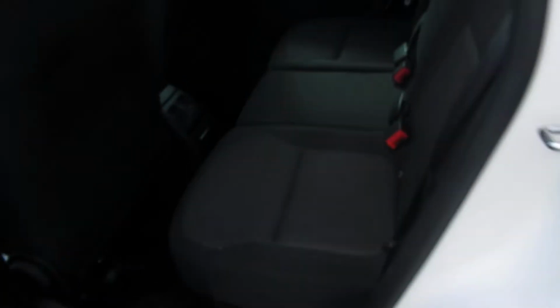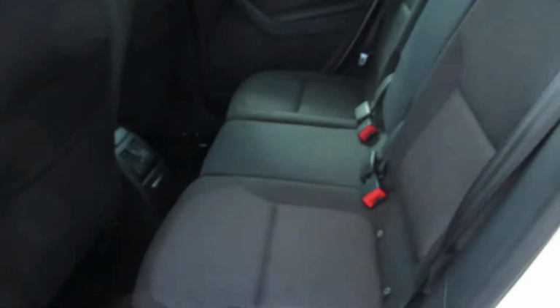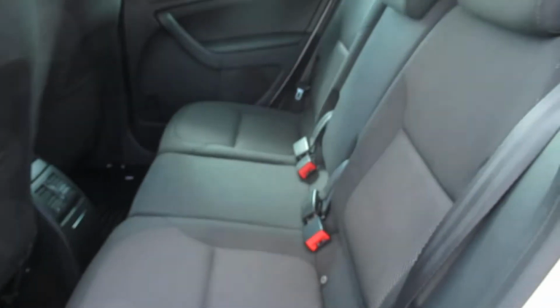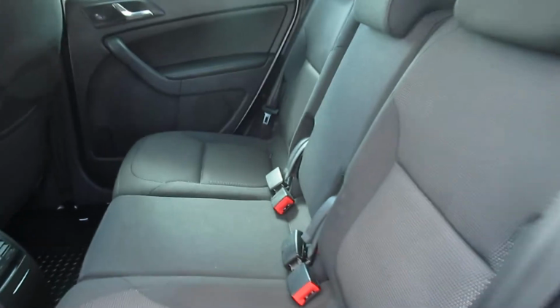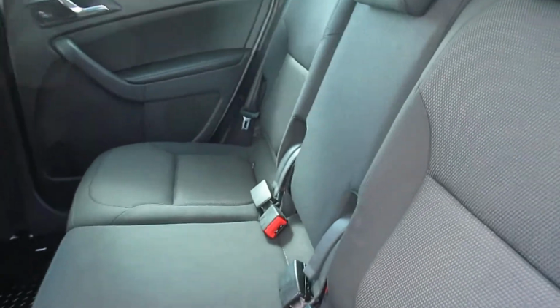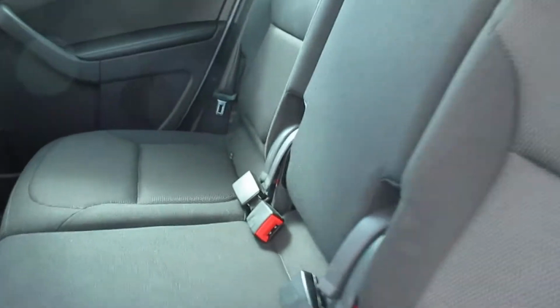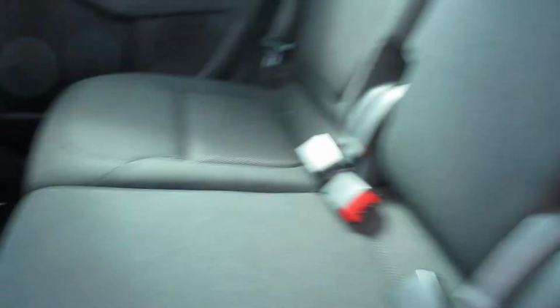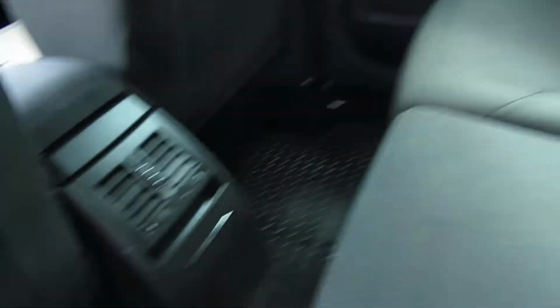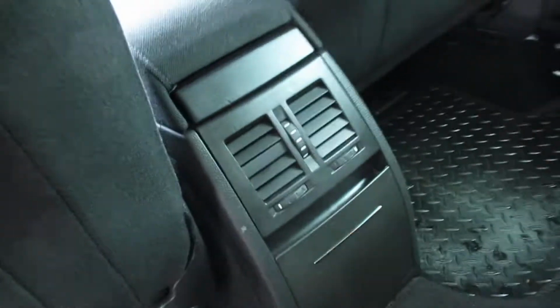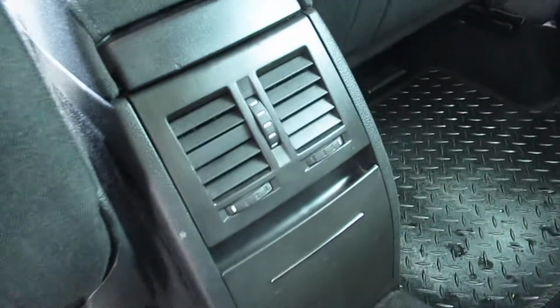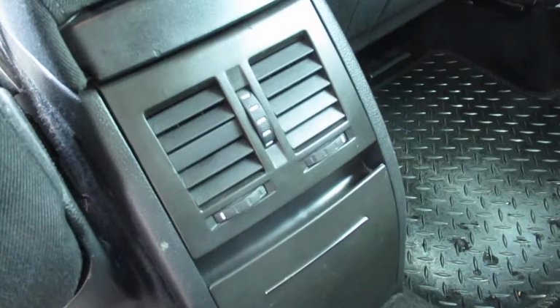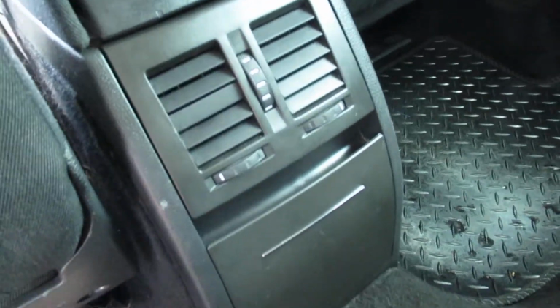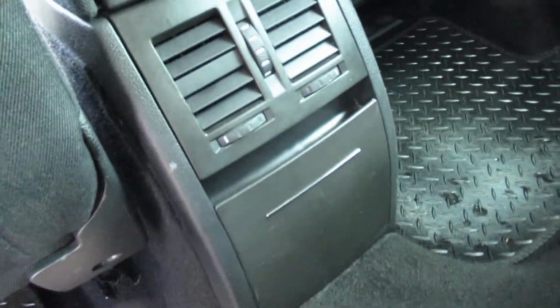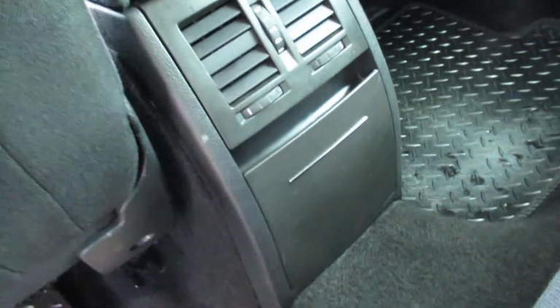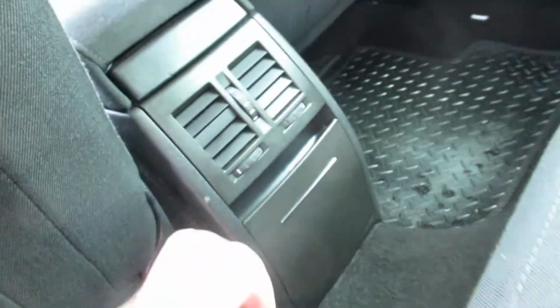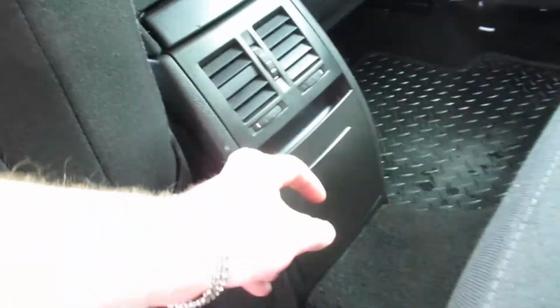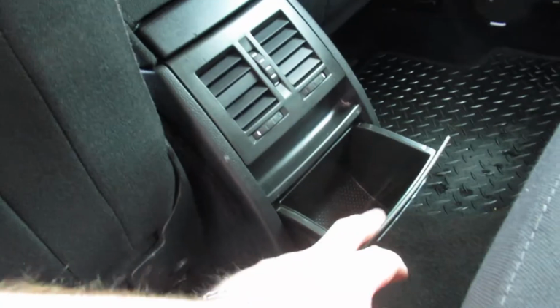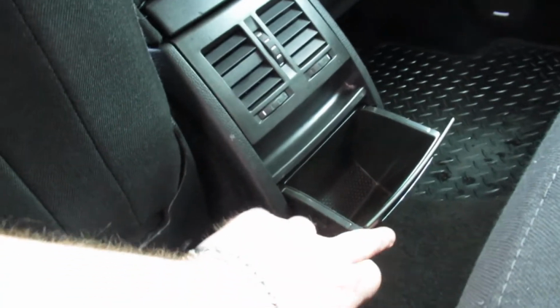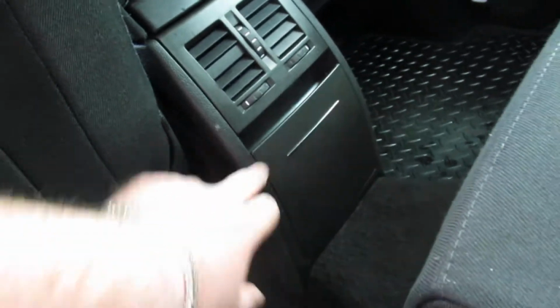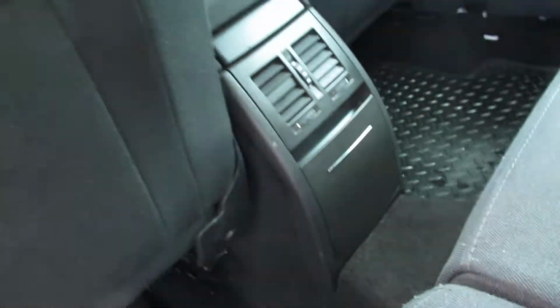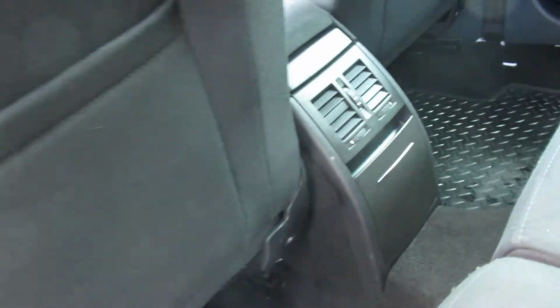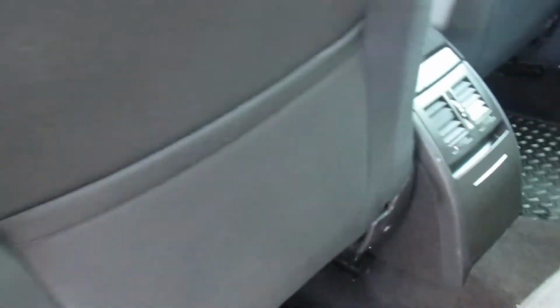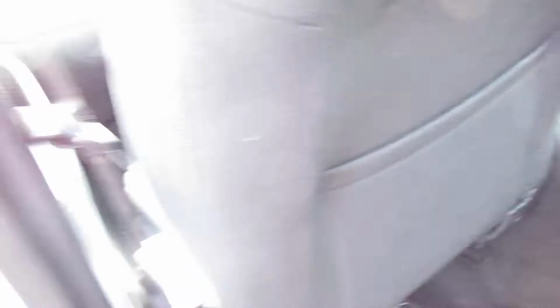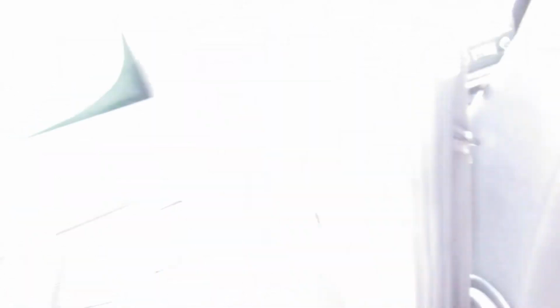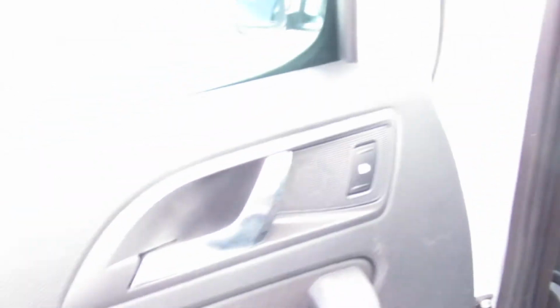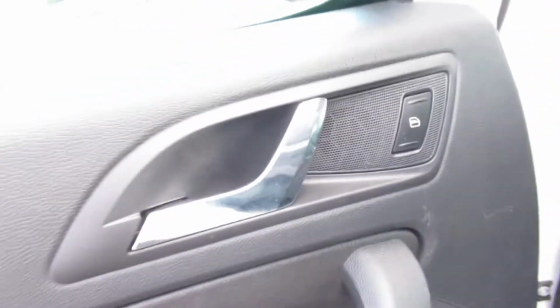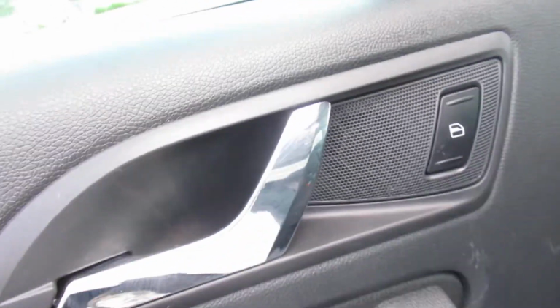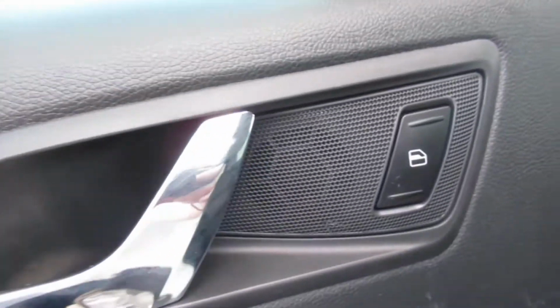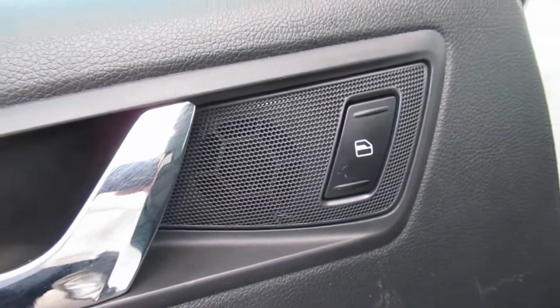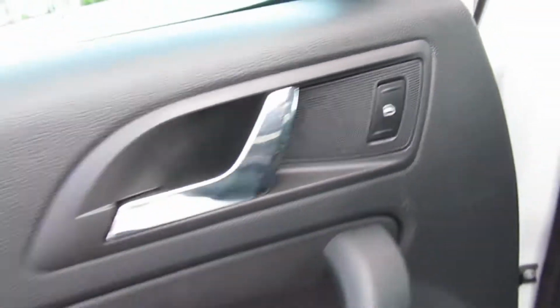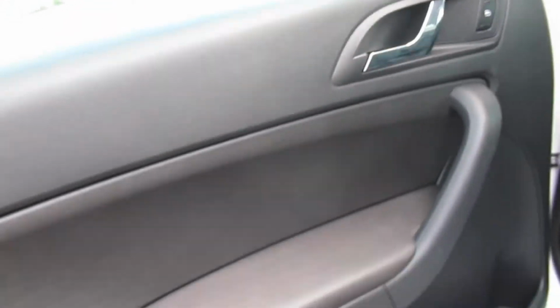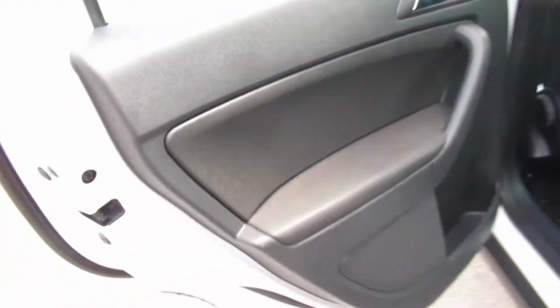To the back — plenty of room in the back. There are rear air vents as well as a storage slot, and natural windows in the back.